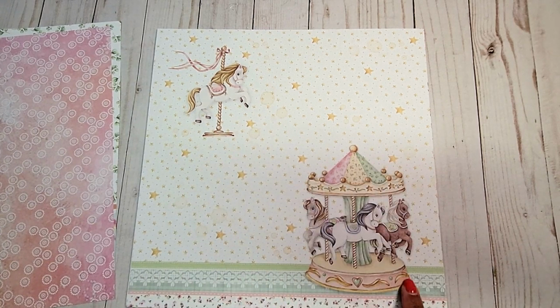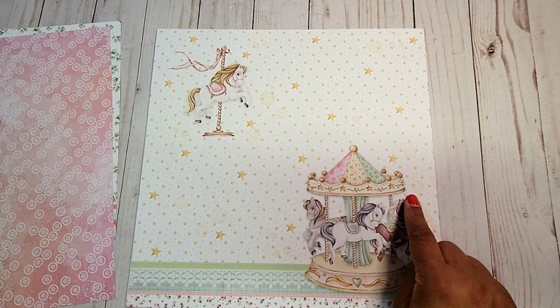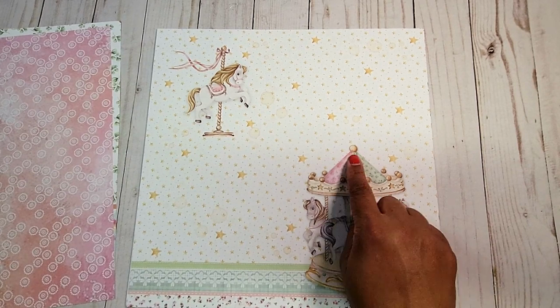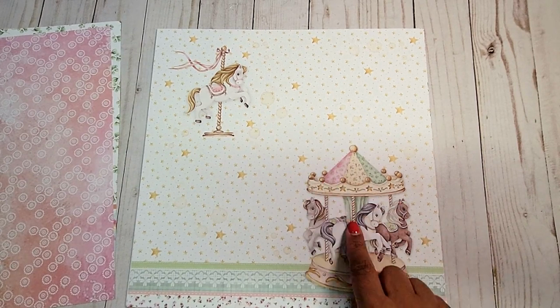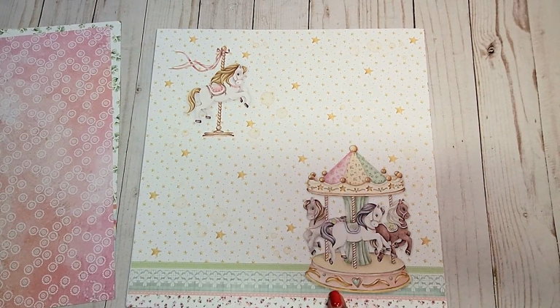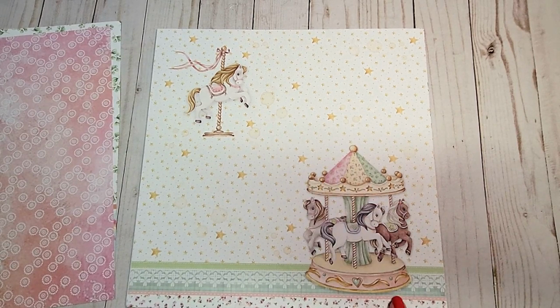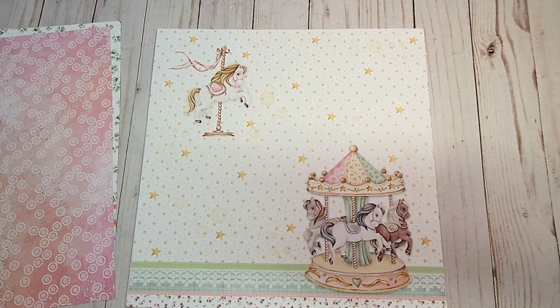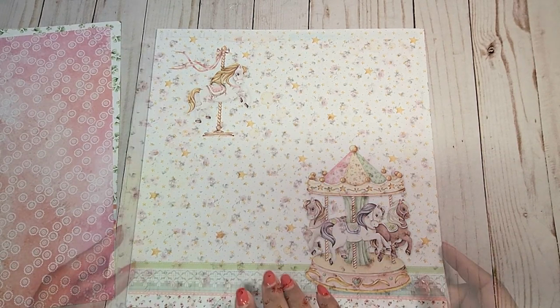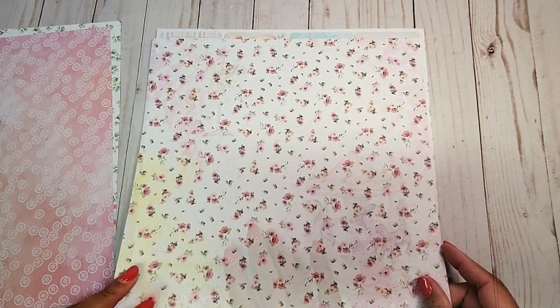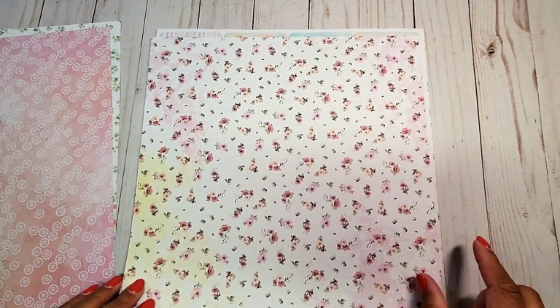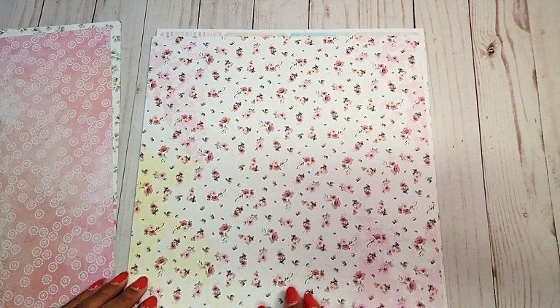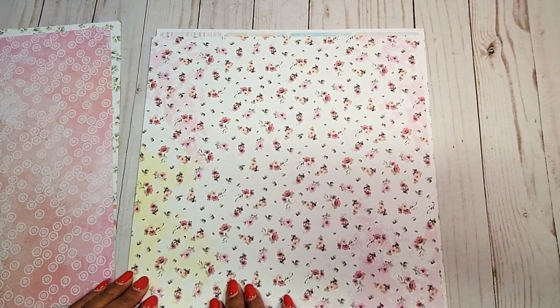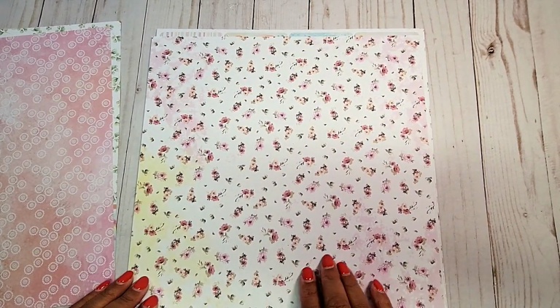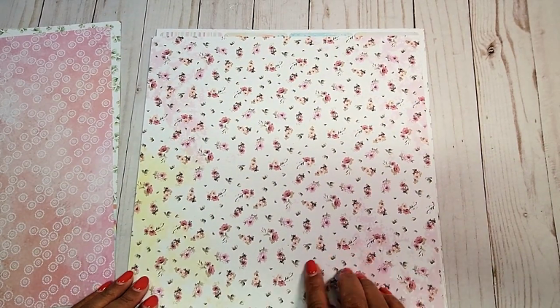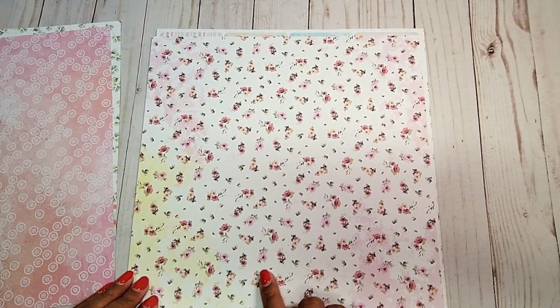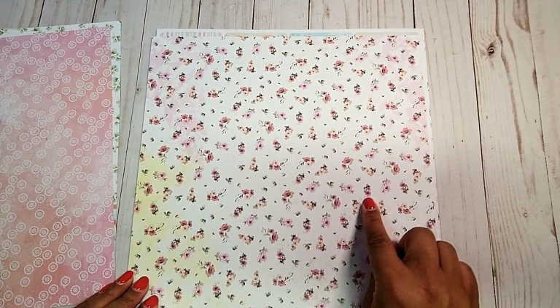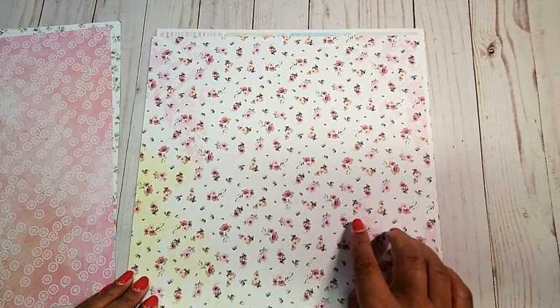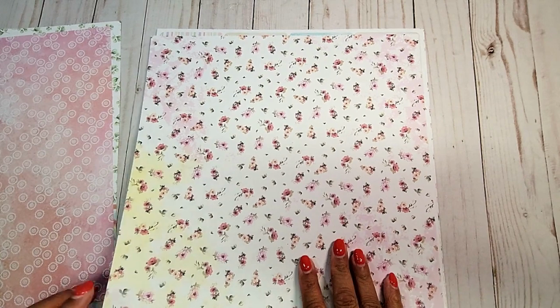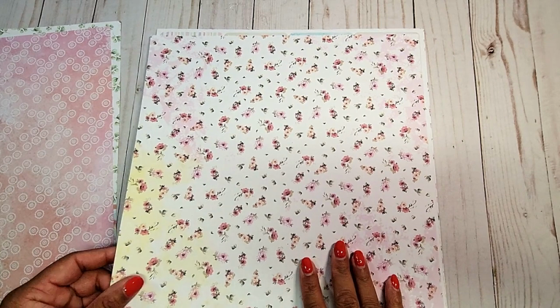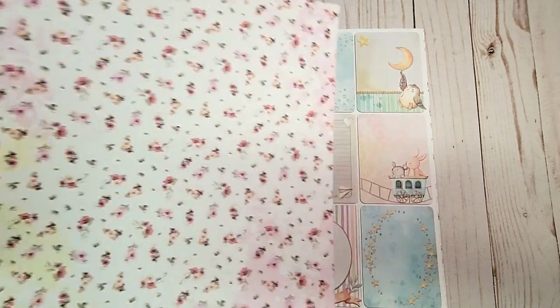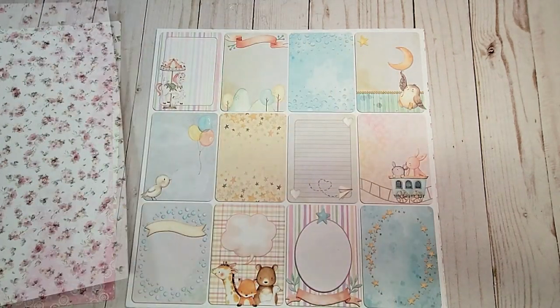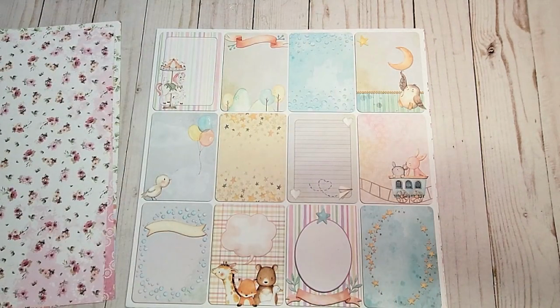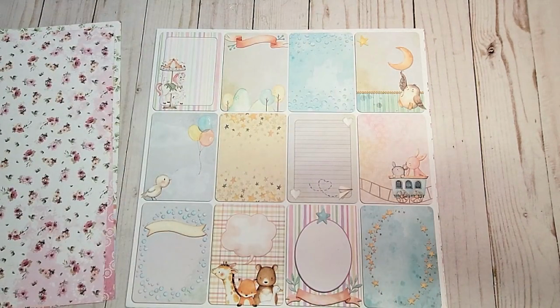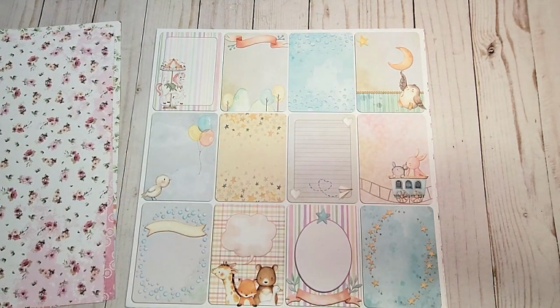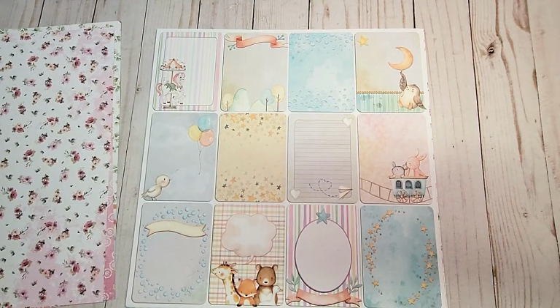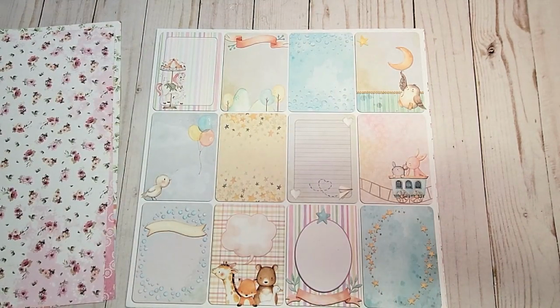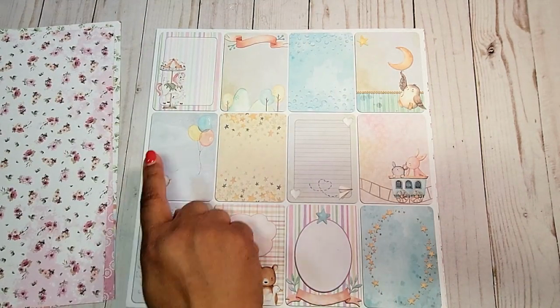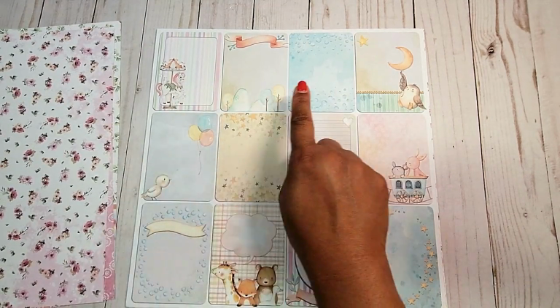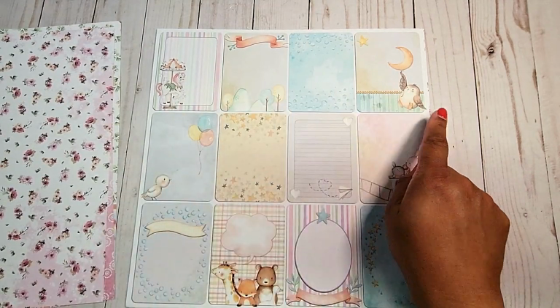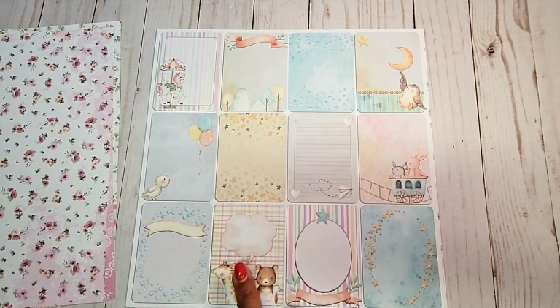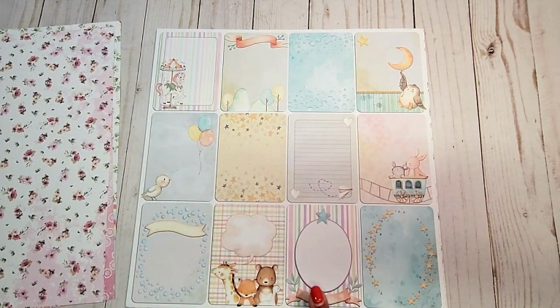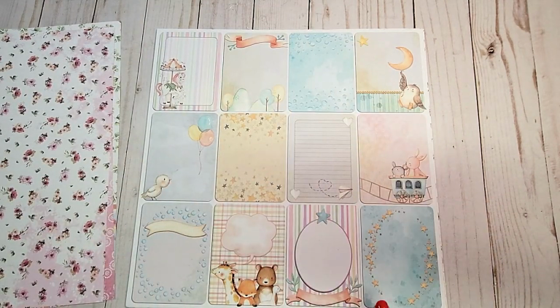Again, this is a large piece that you can fussy cut. On the next page, we have this soft floral pattern. On the next page, we have these 12 cut-aparts.